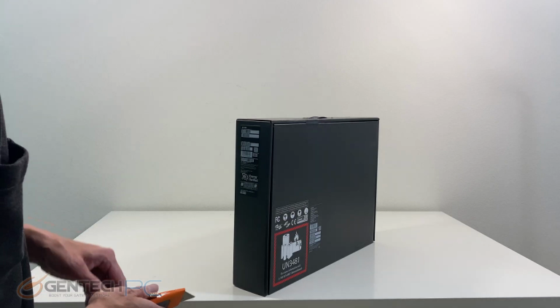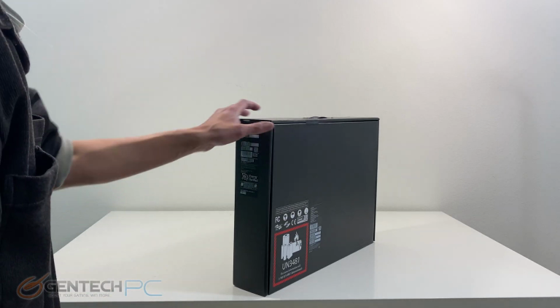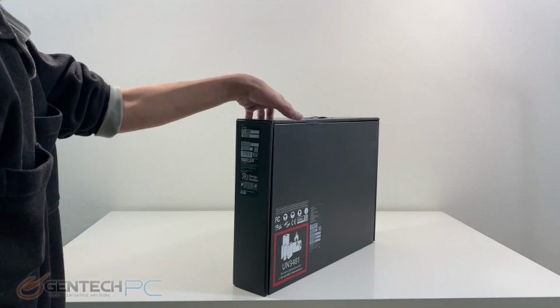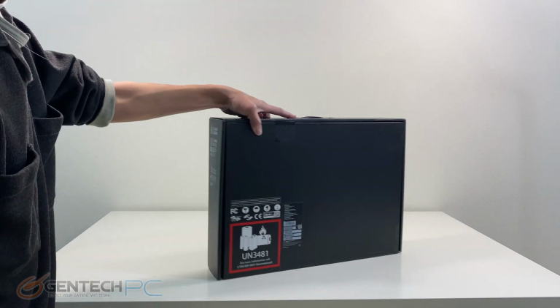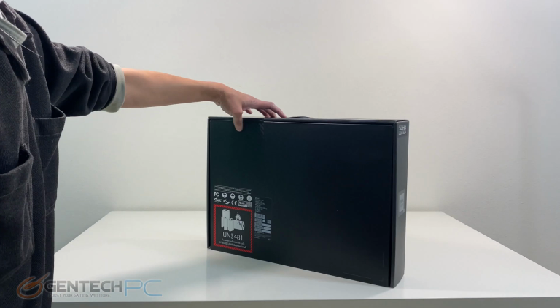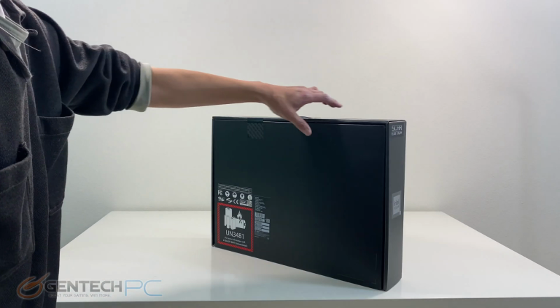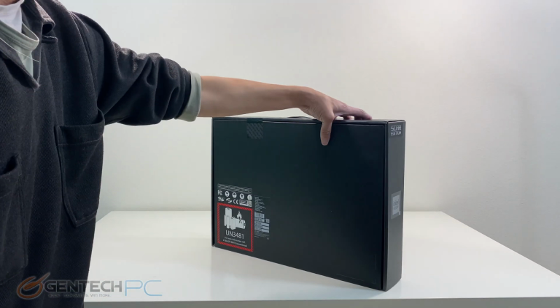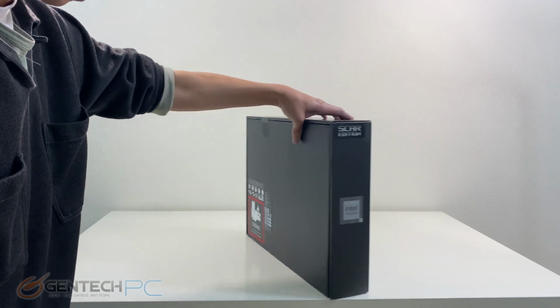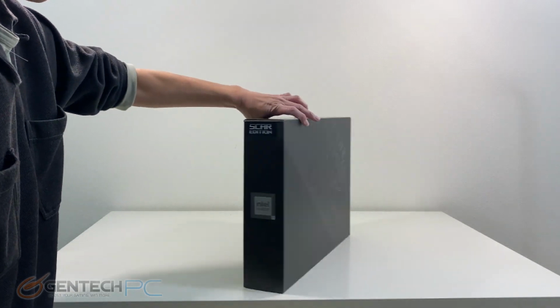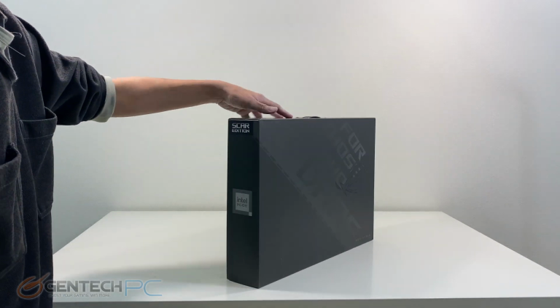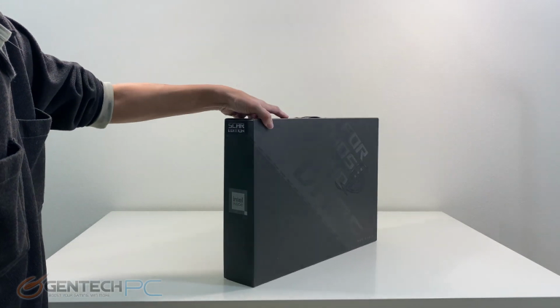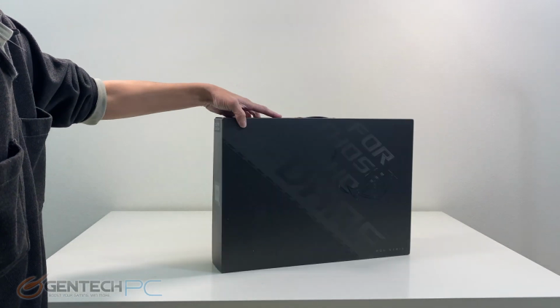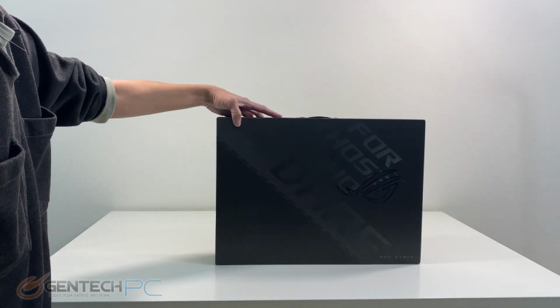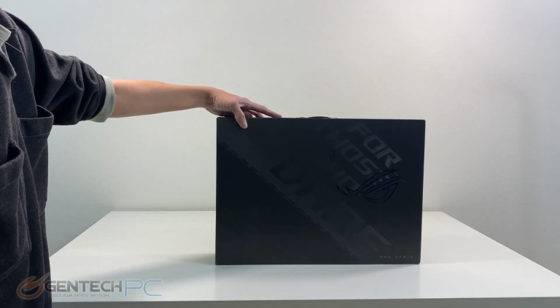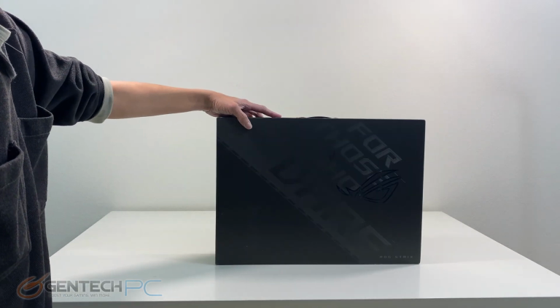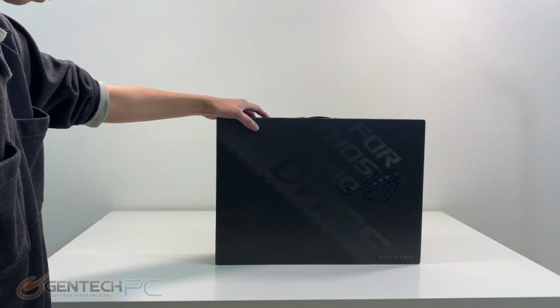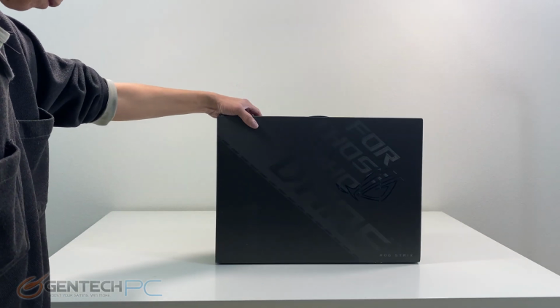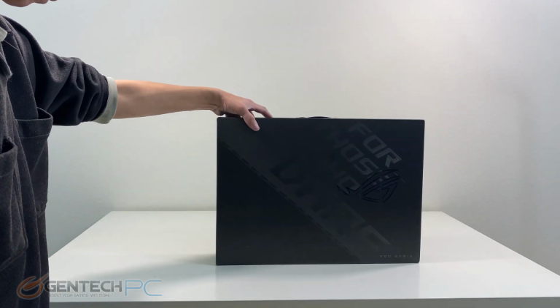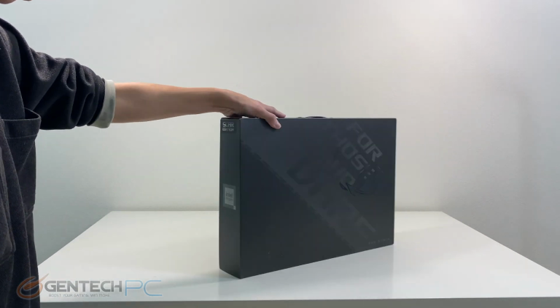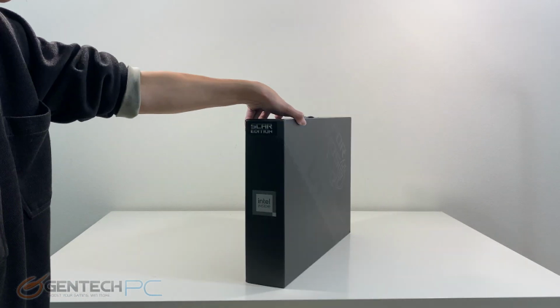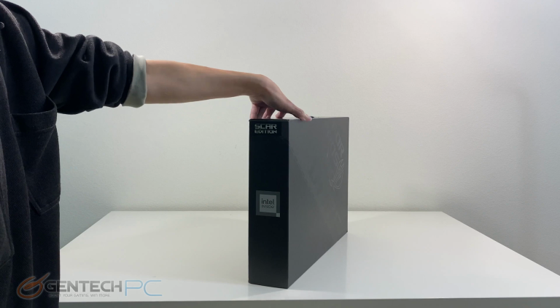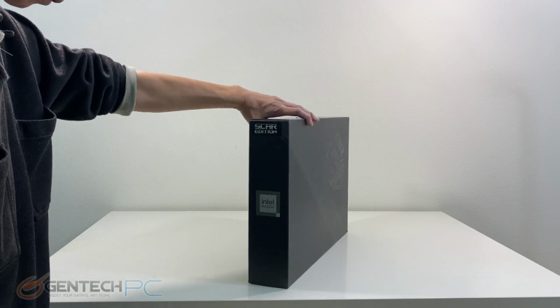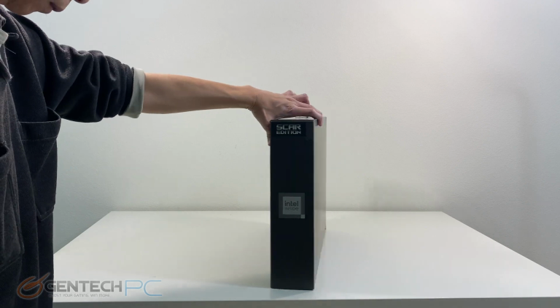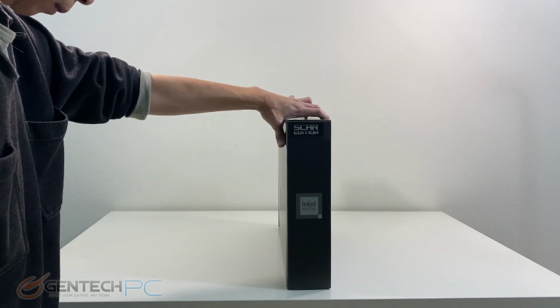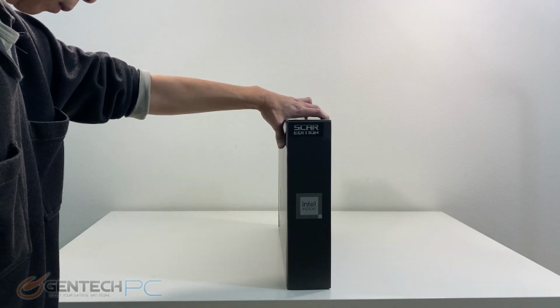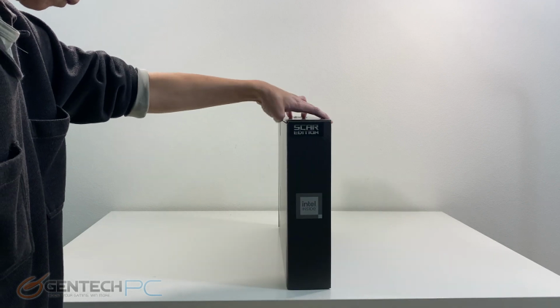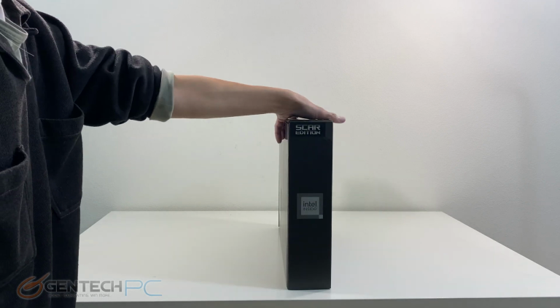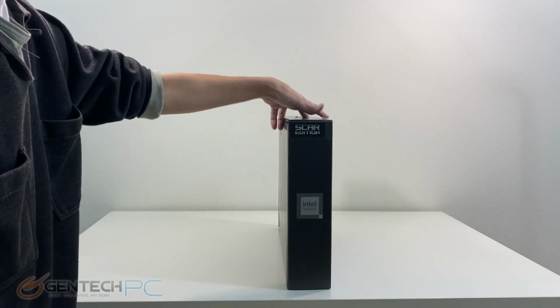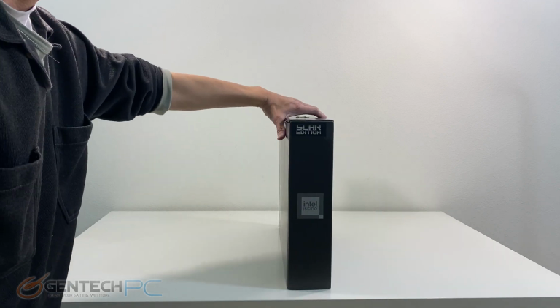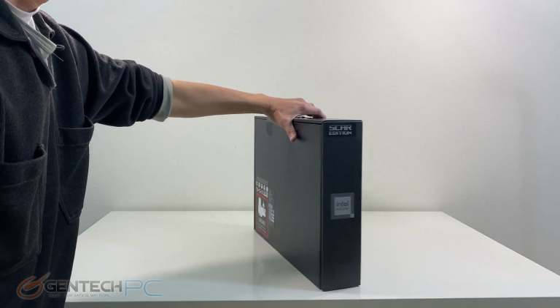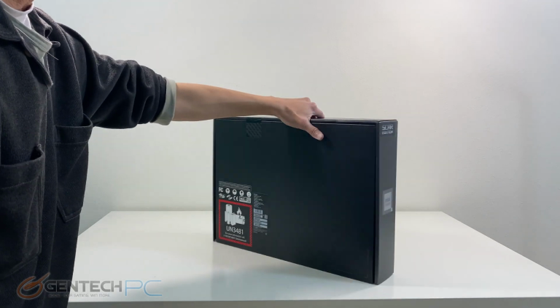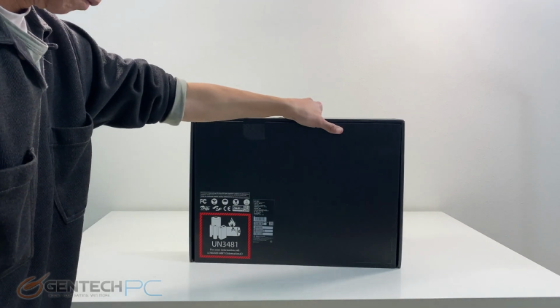Hello everybody and welcome to a brand new Gentek PC product showcase. In today's full length featured review we'll be going over the new ASUS Republic of Gamers Strix Scar 17.